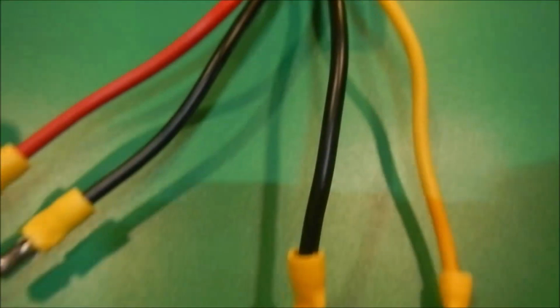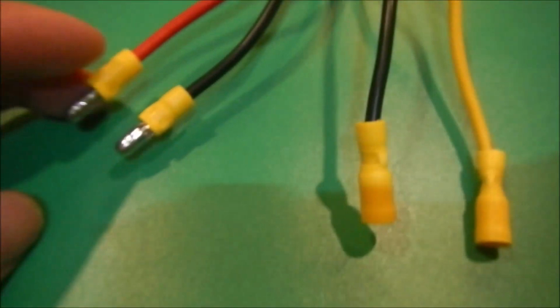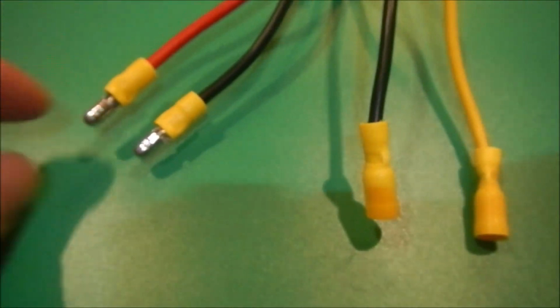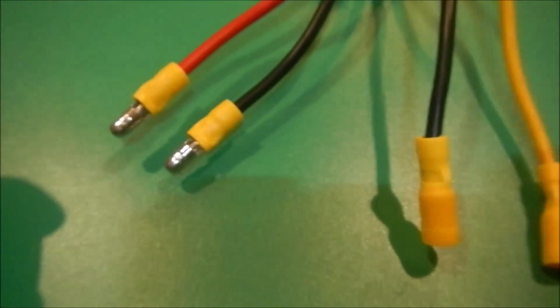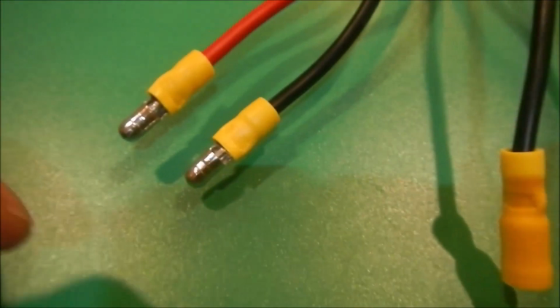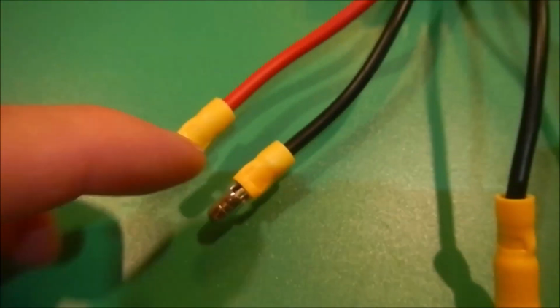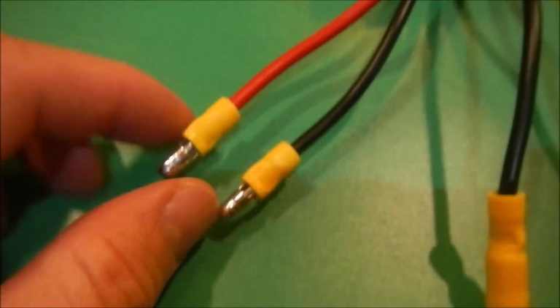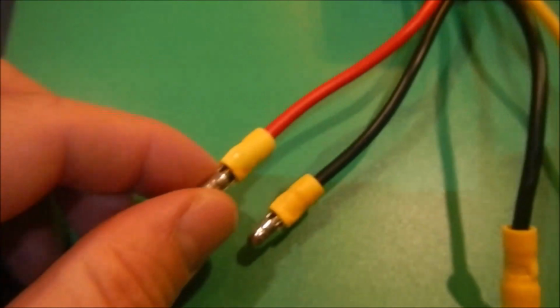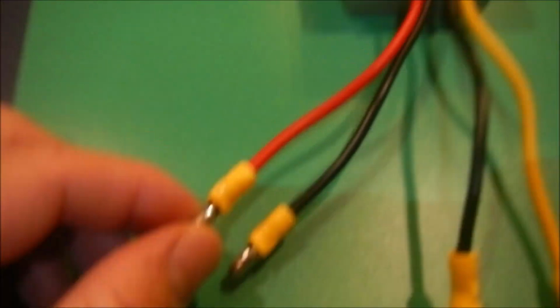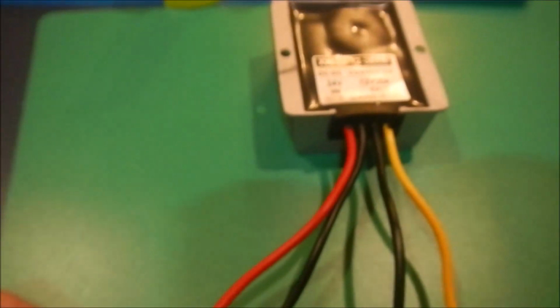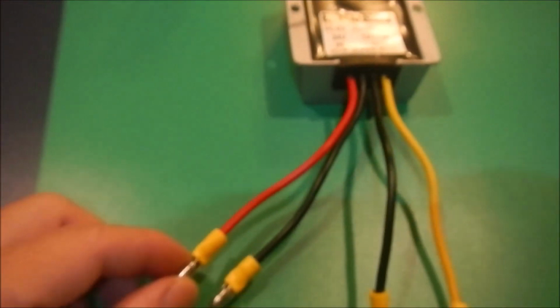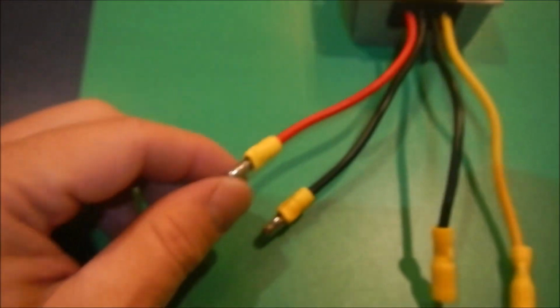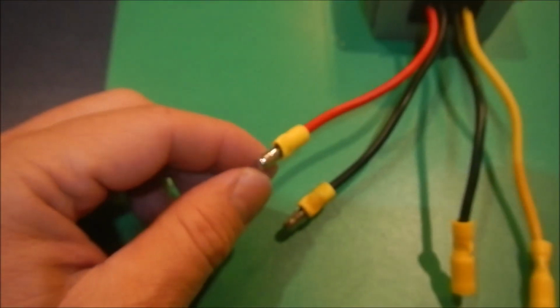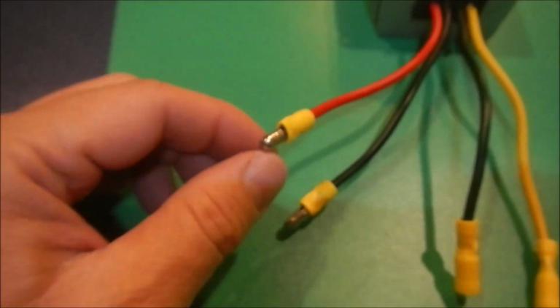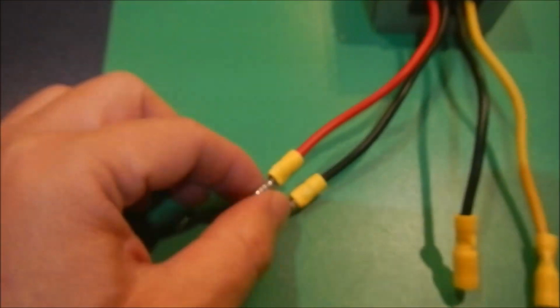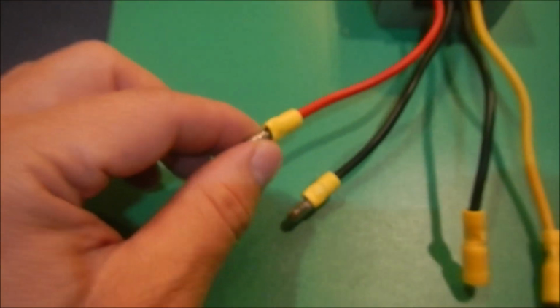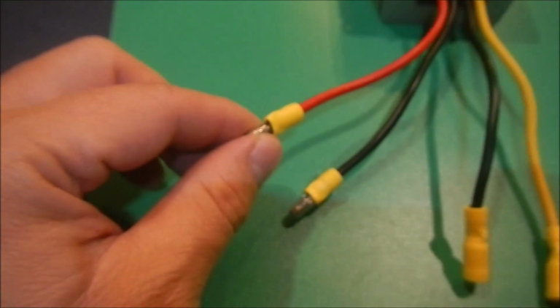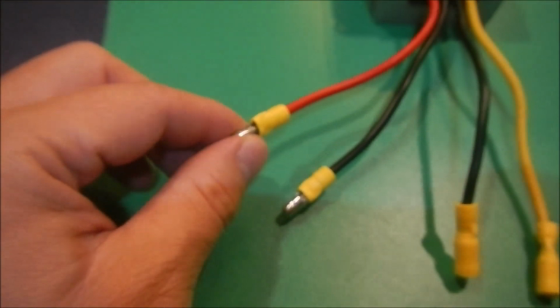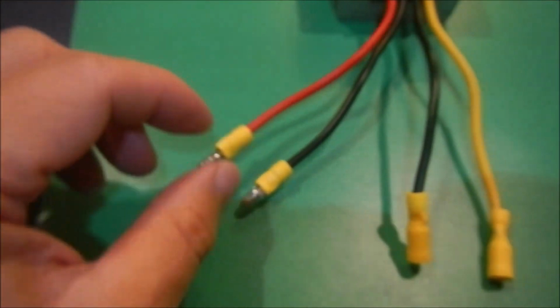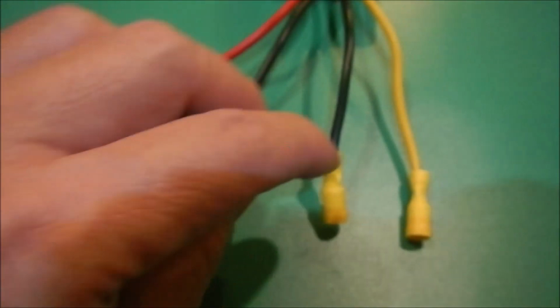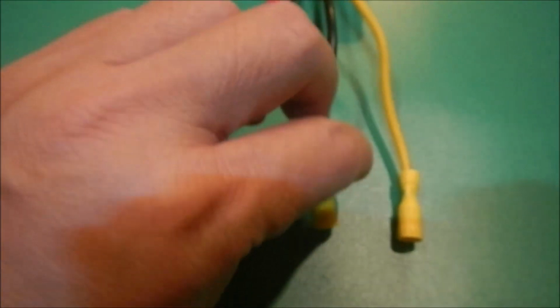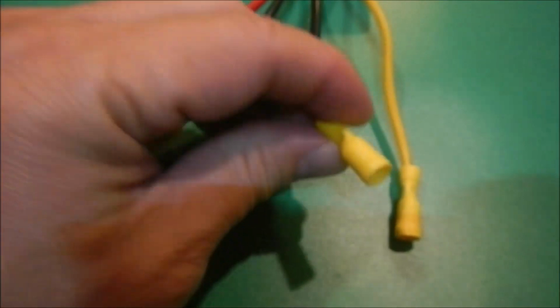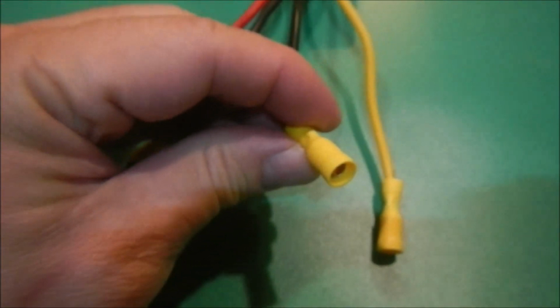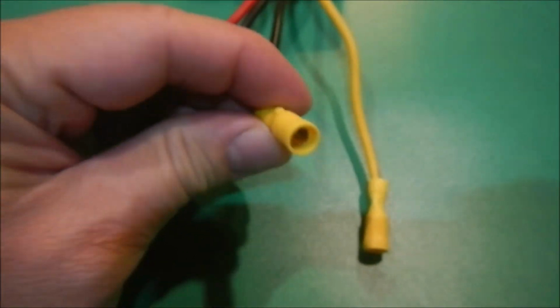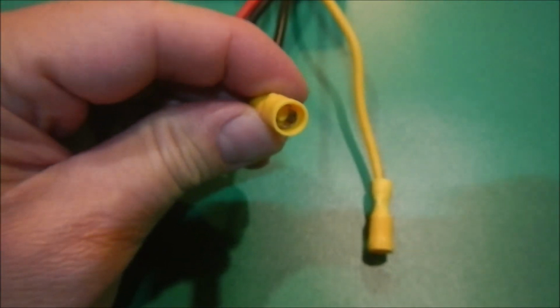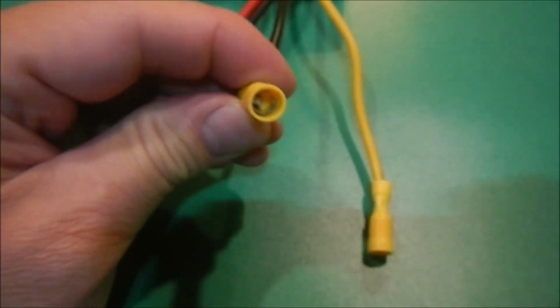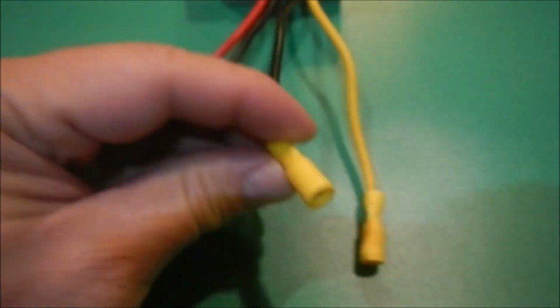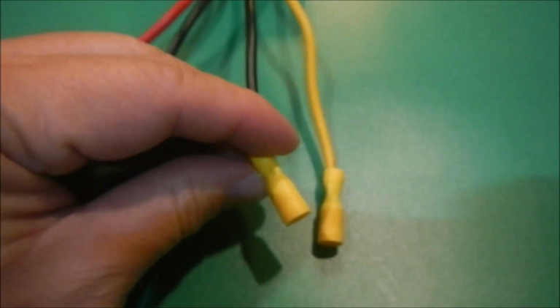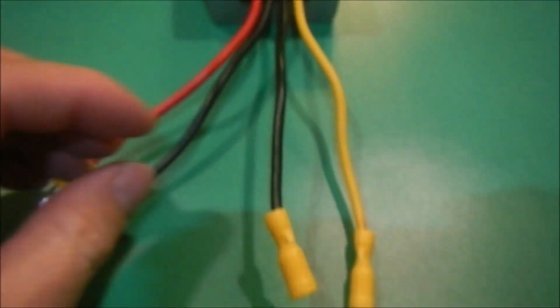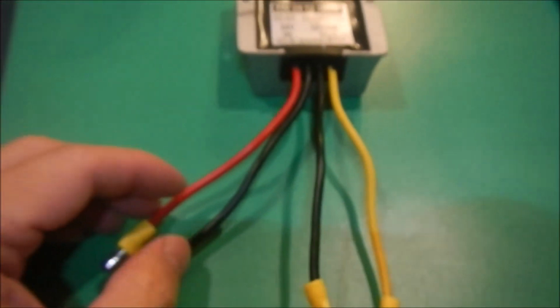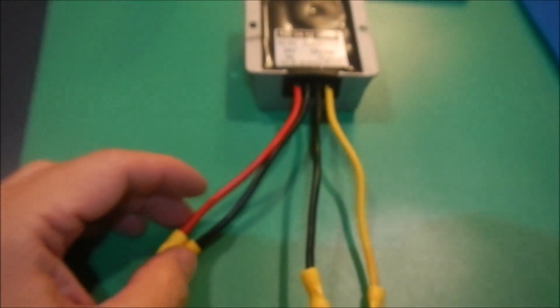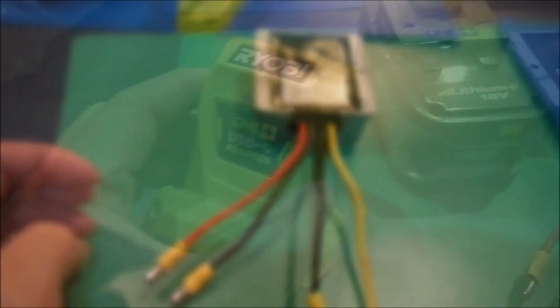At the end of the cable I put a connector — the input connector. I put the male connector here. The output needs to be female so it has protection against short circuit.